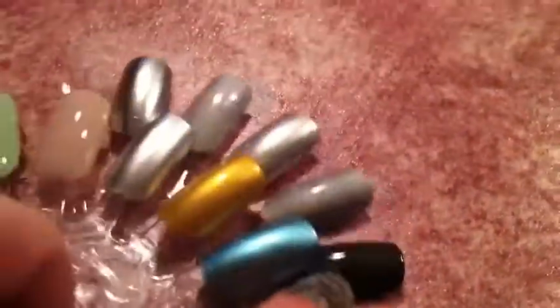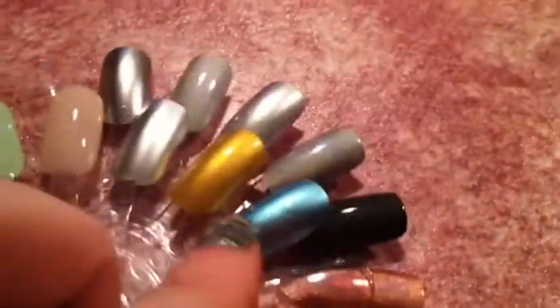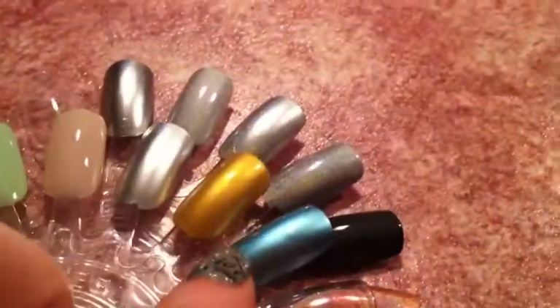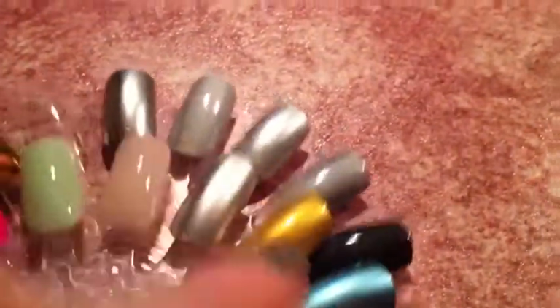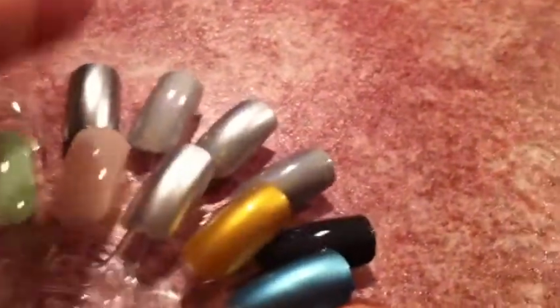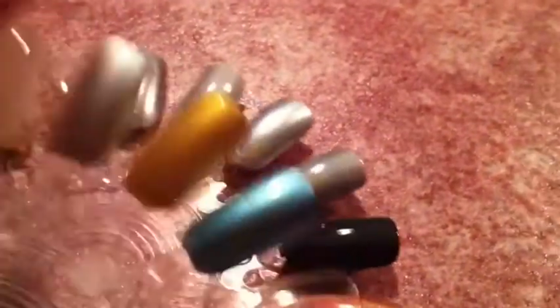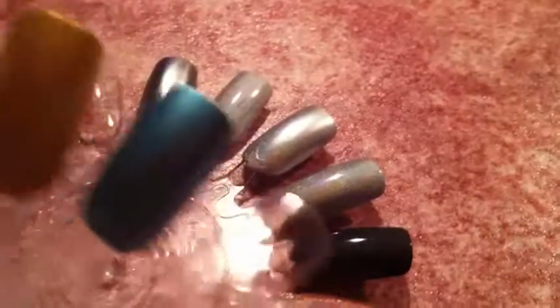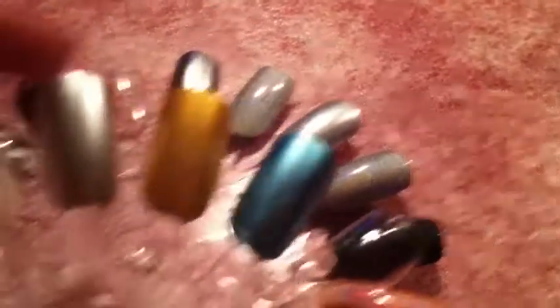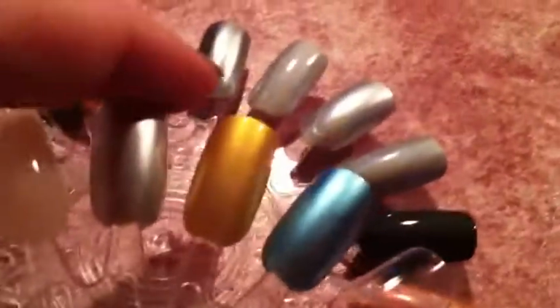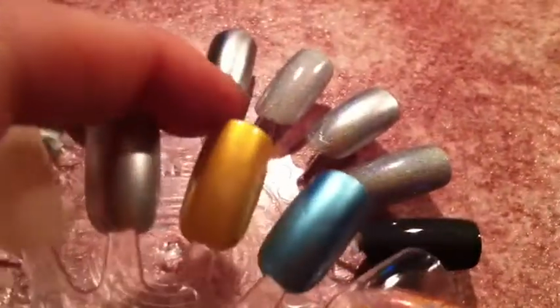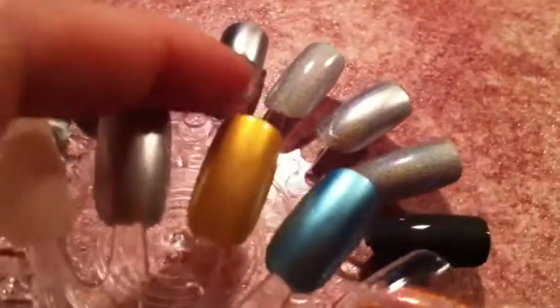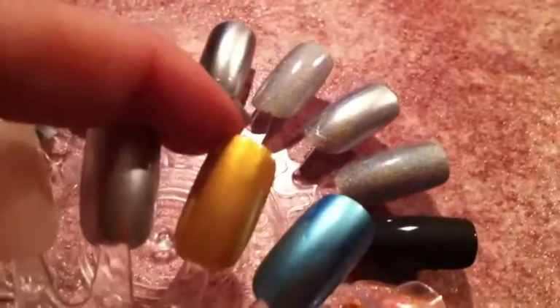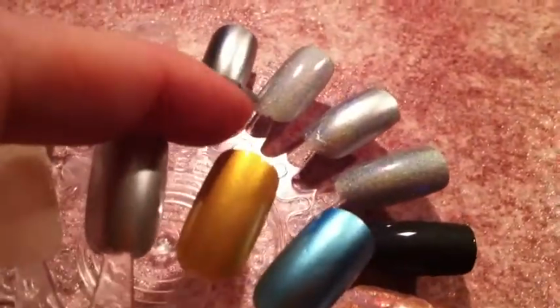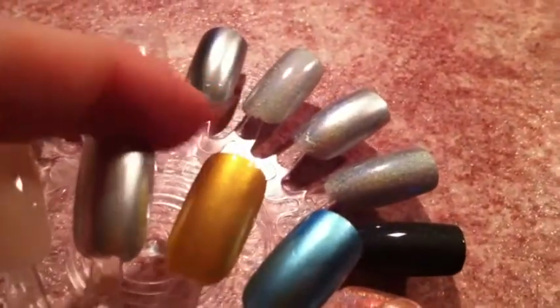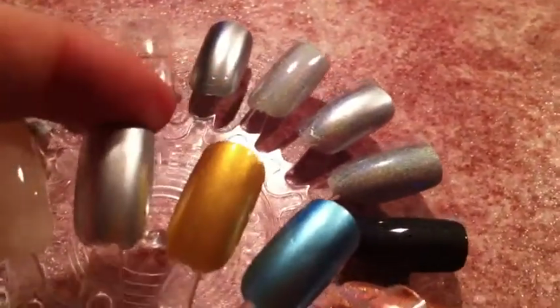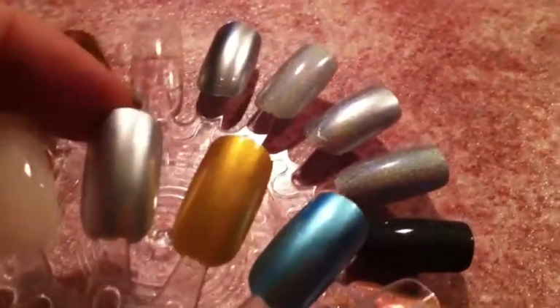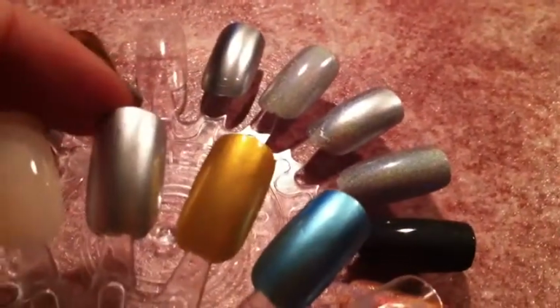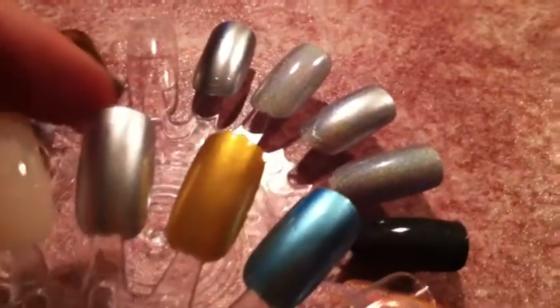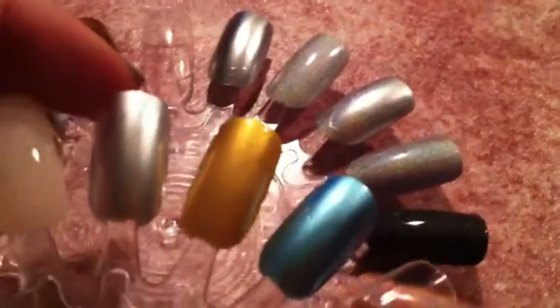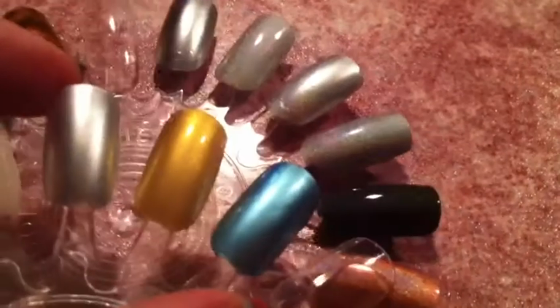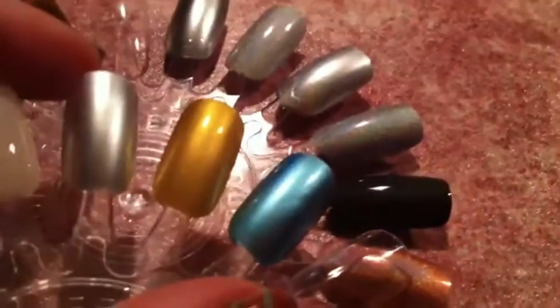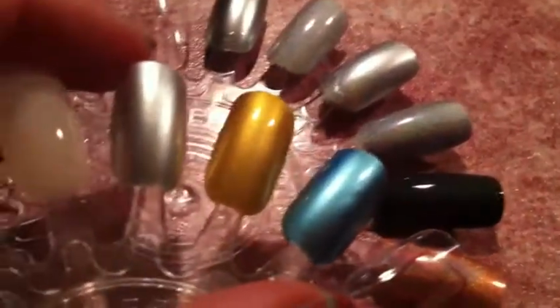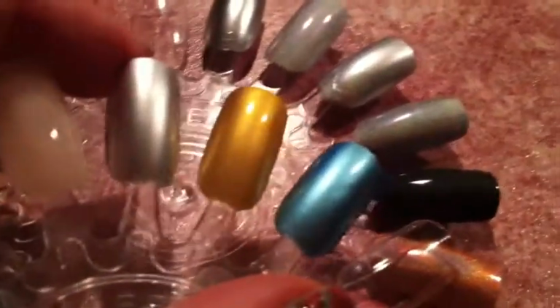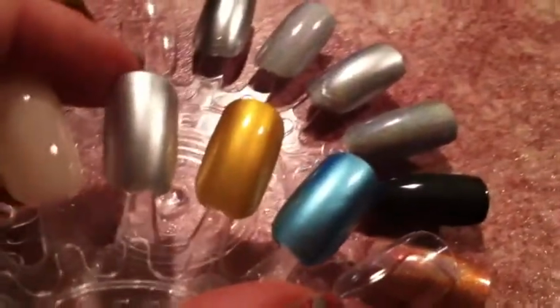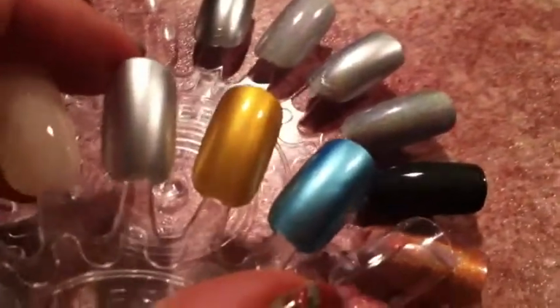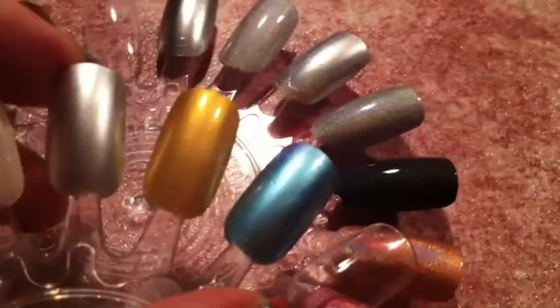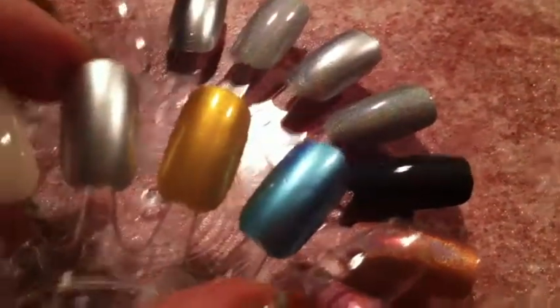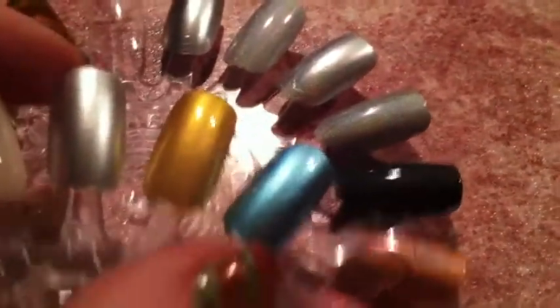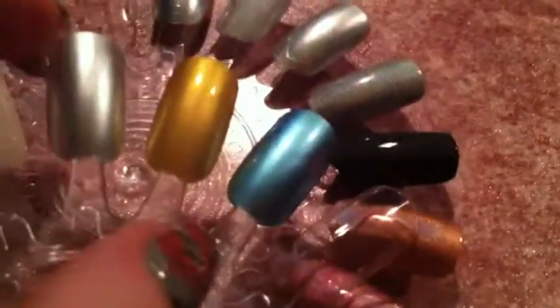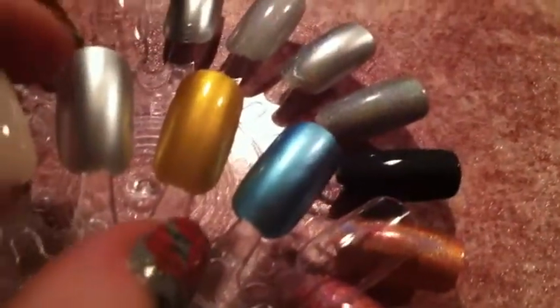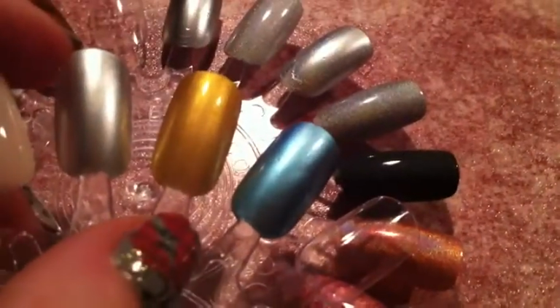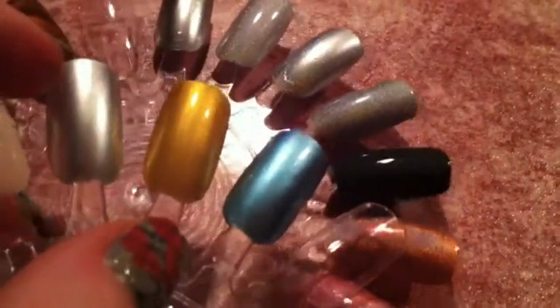I also used the blue one for stamping — this is also a Stargazer polish. But the gold one unfortunately is too sheer. It's really weird; it's not the same formula as the other two colors. I was pretty disappointed.